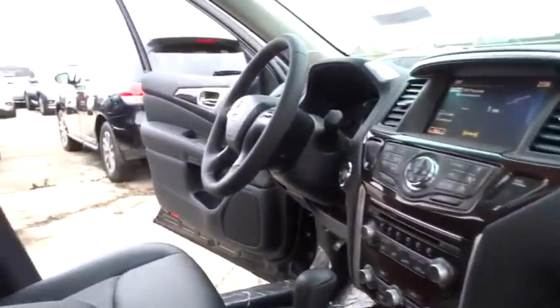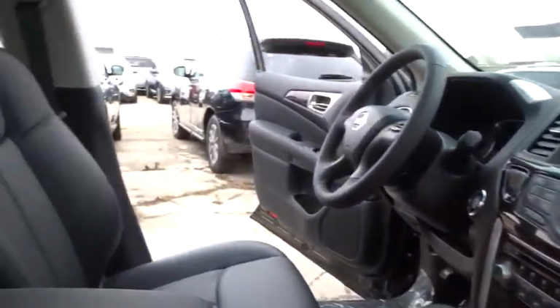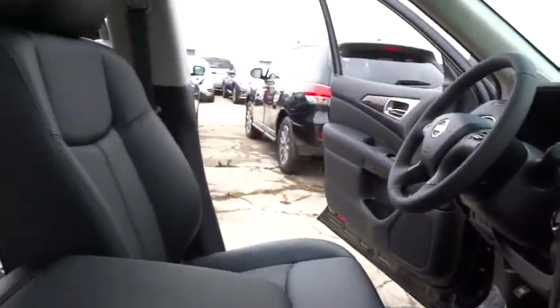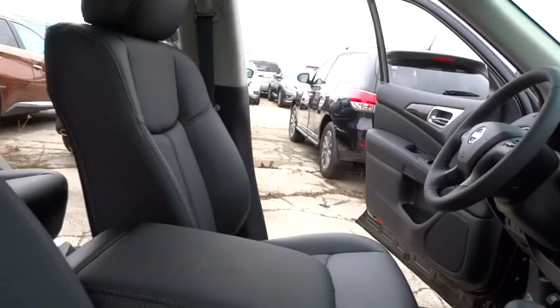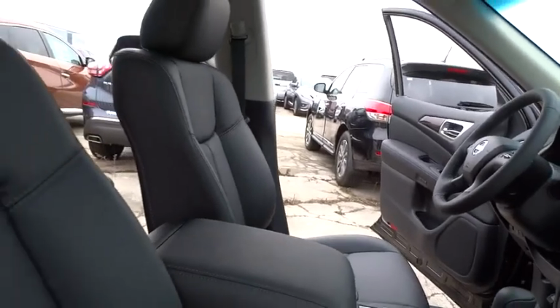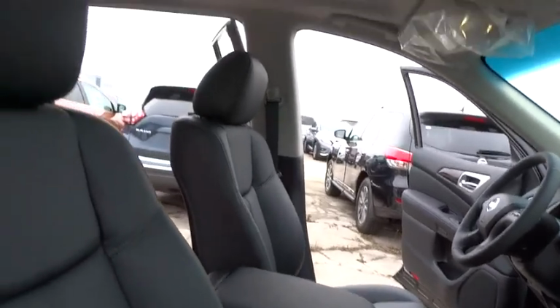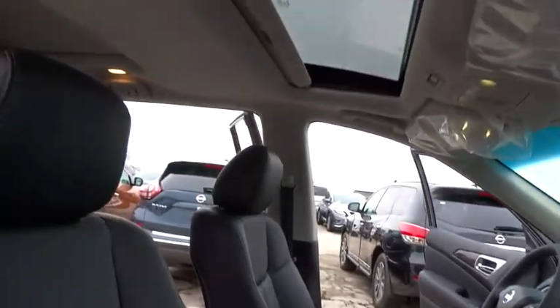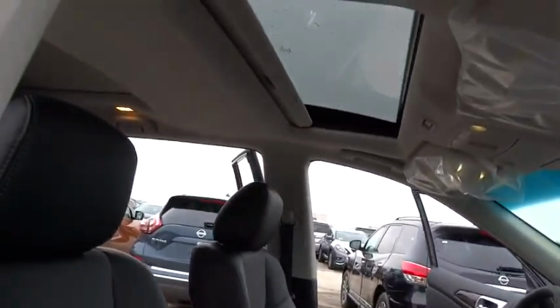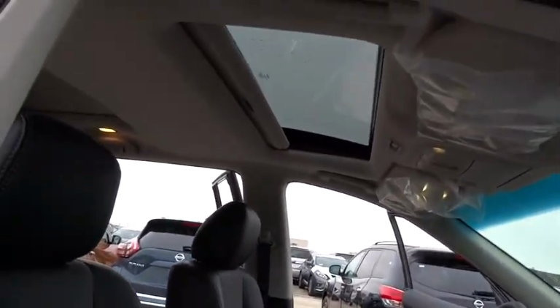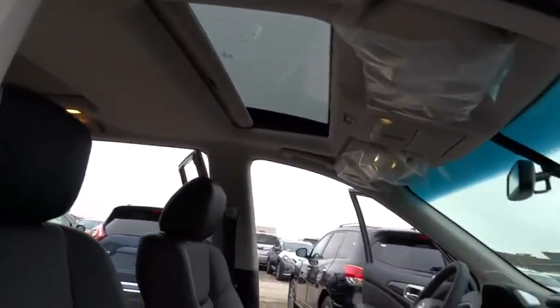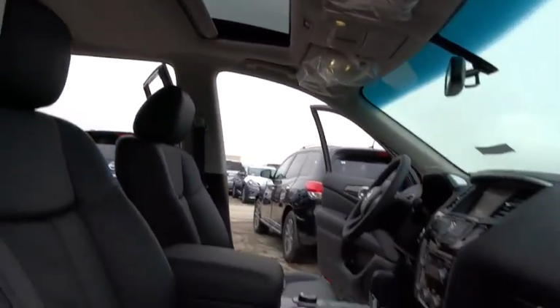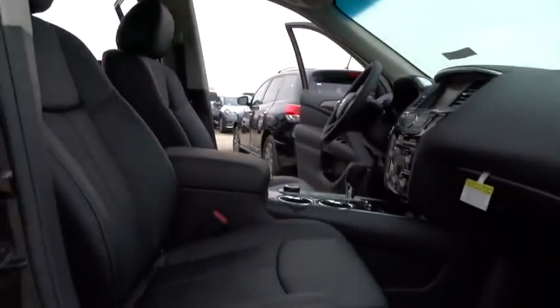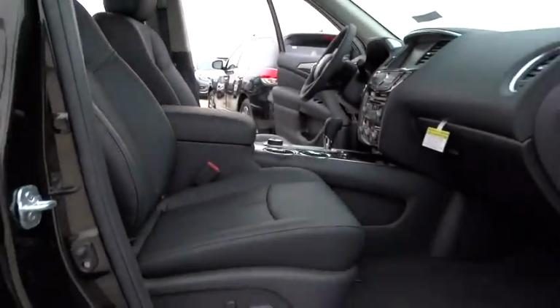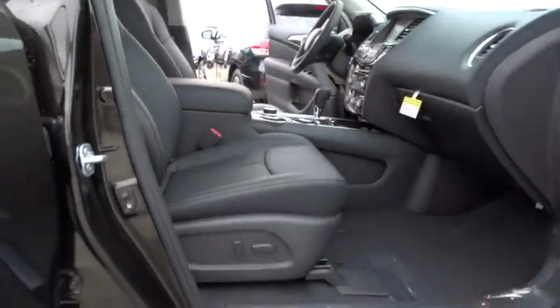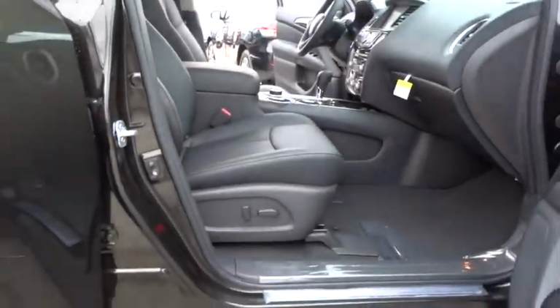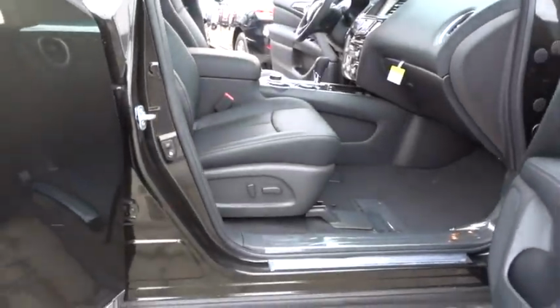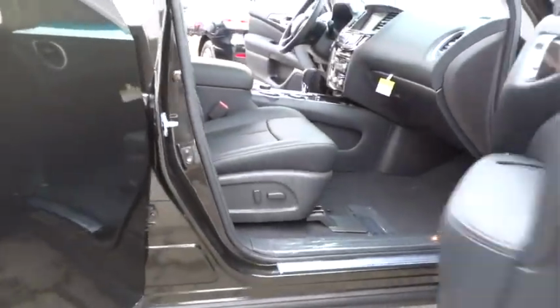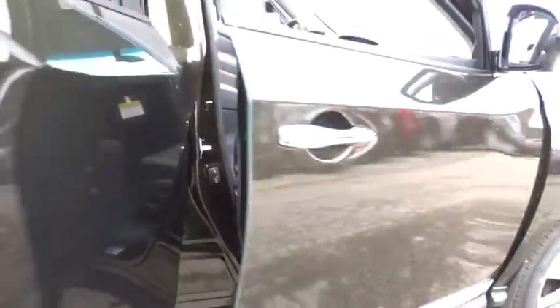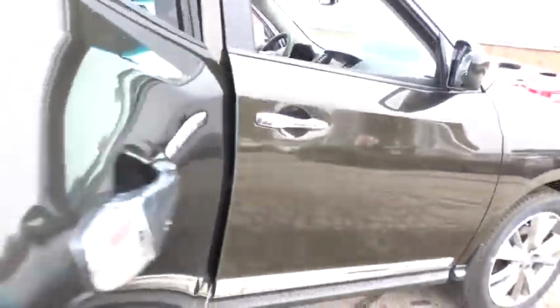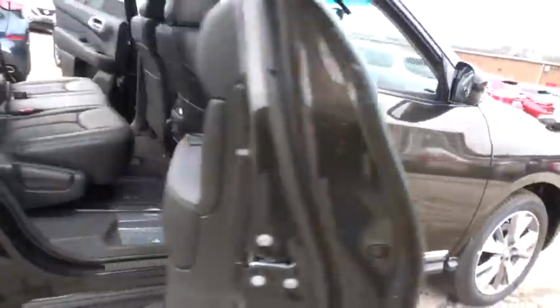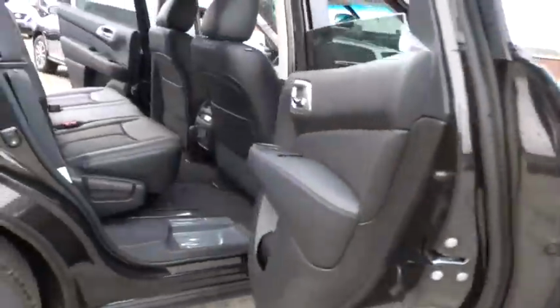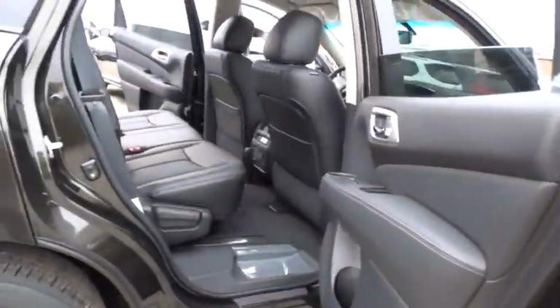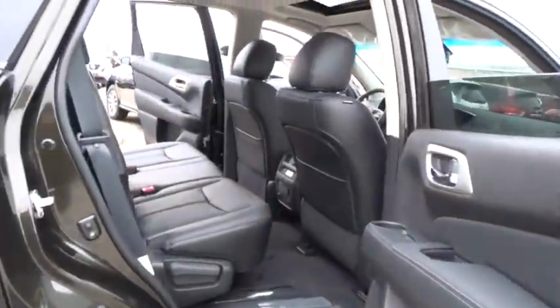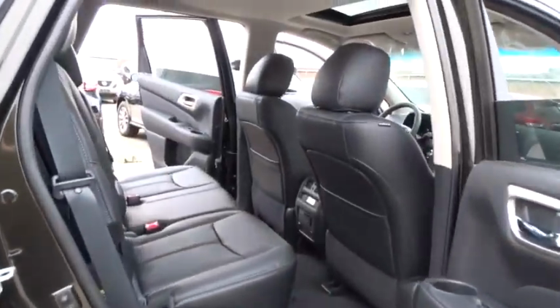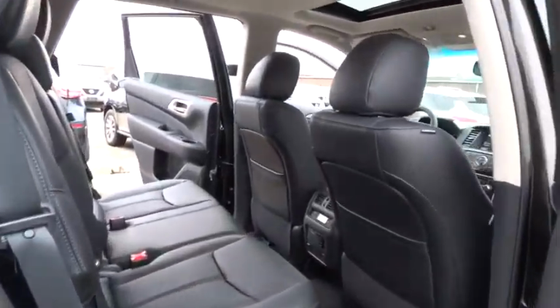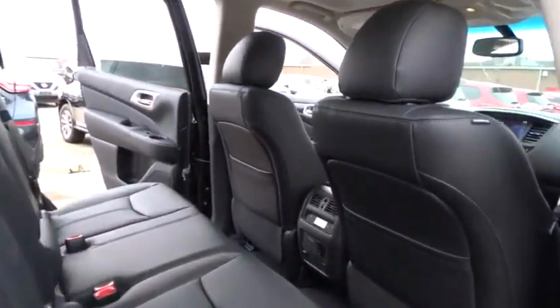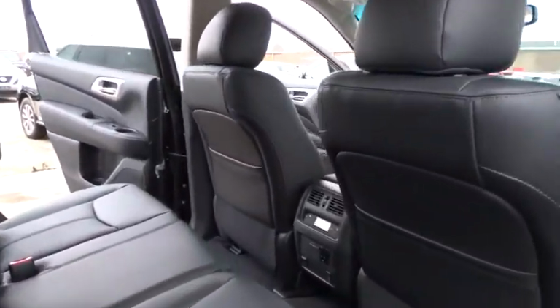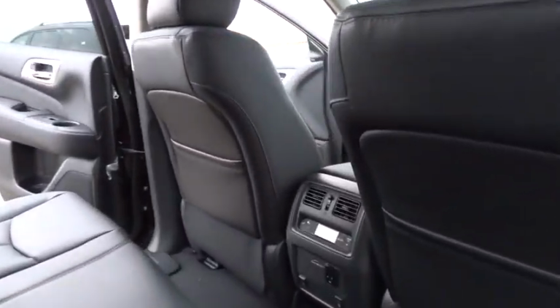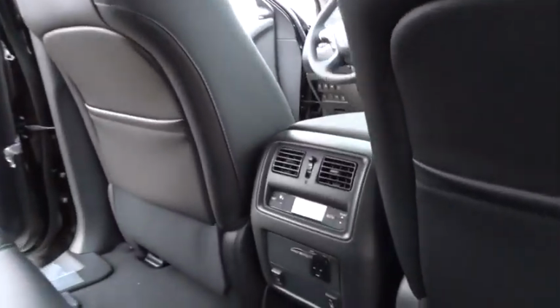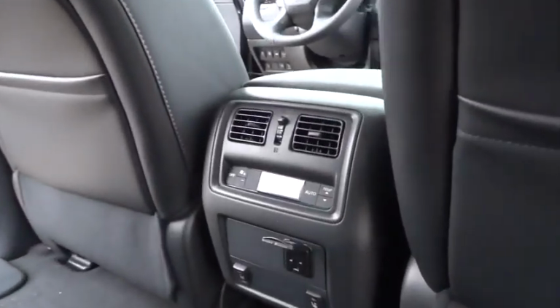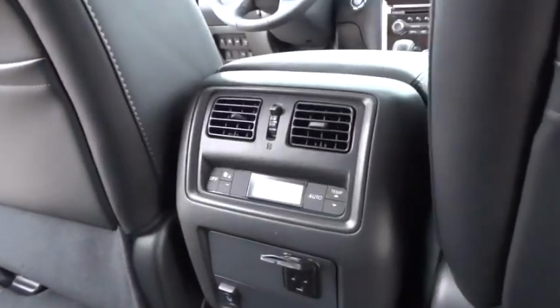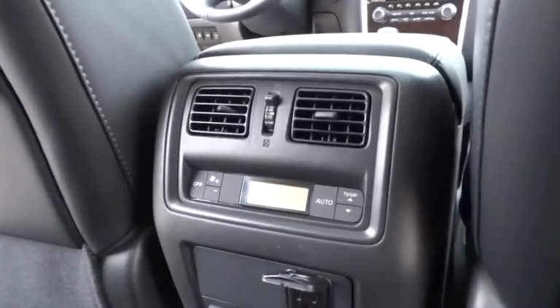Here are some of this vehicle's great options: traction control, power passenger seat, navigation system, leather-wrapped steering wheel, dual airbags, power steering, alloy wheels, air conditioning.